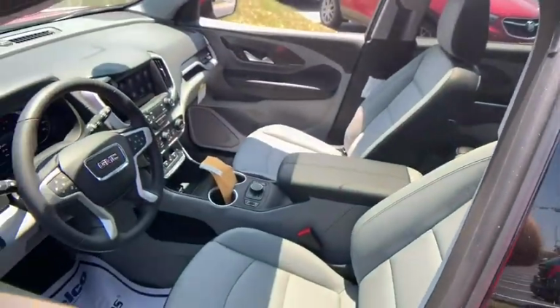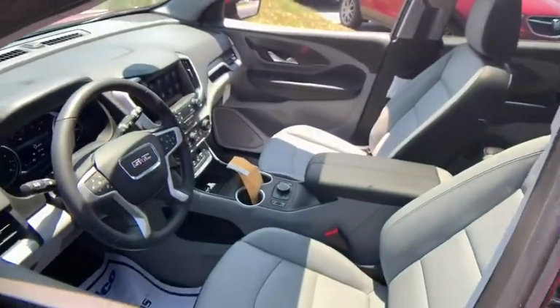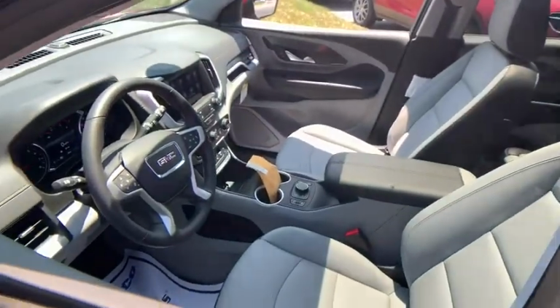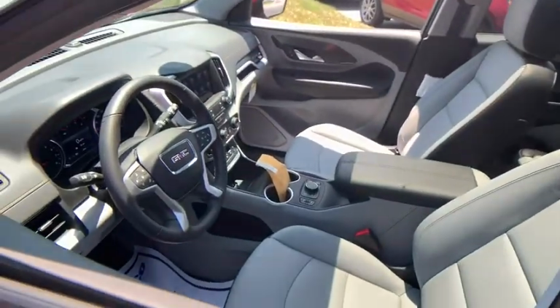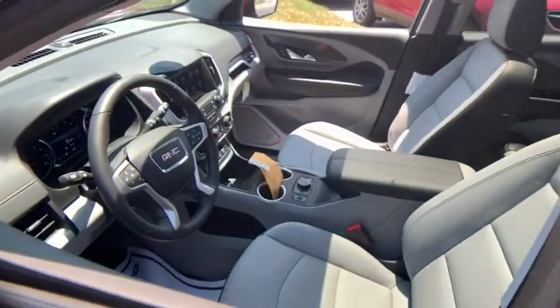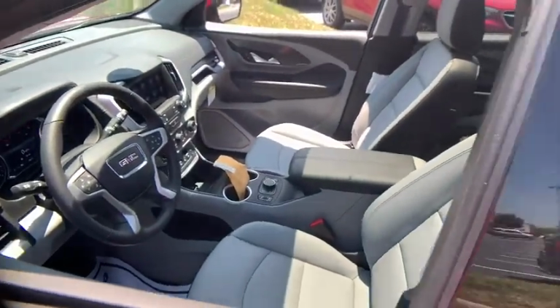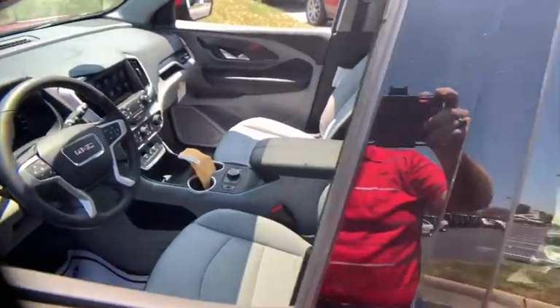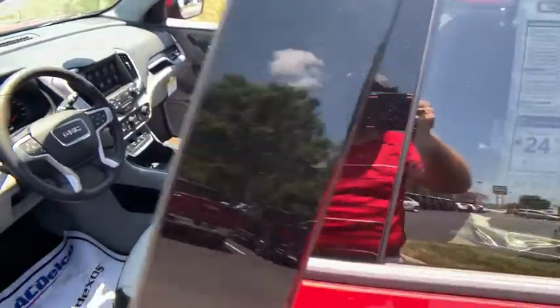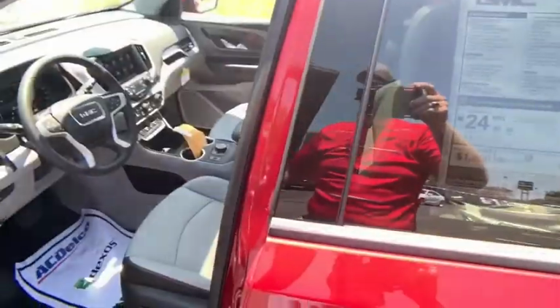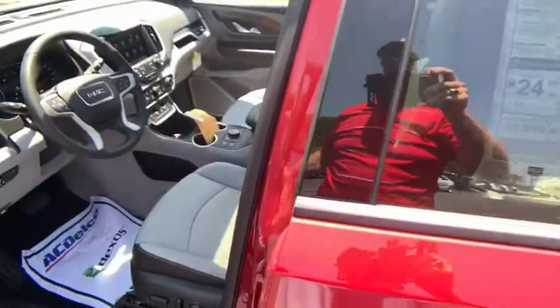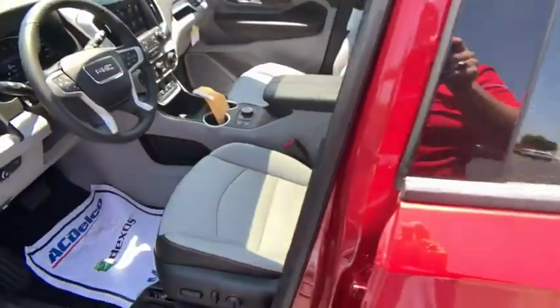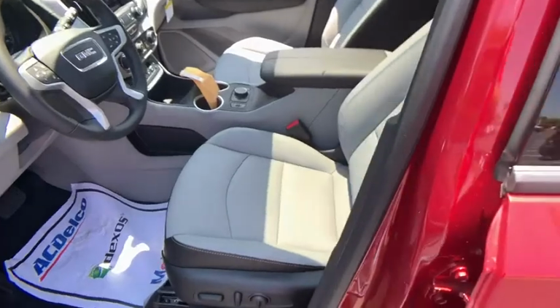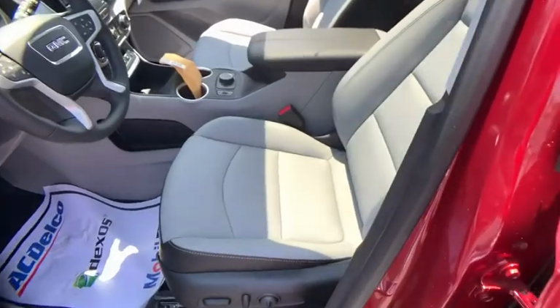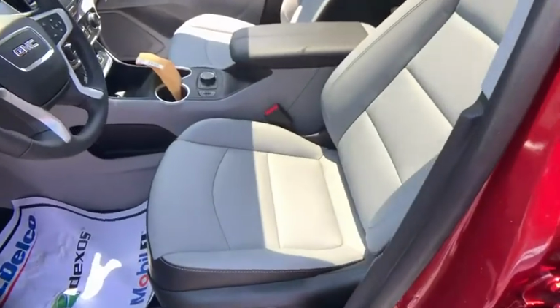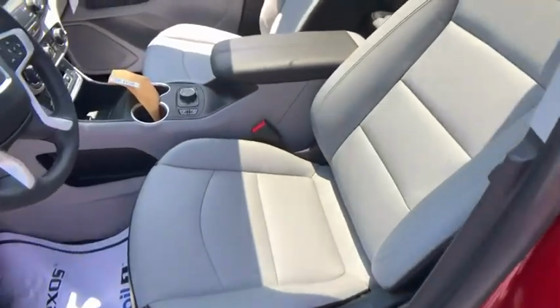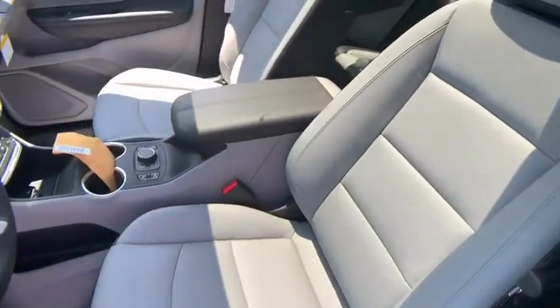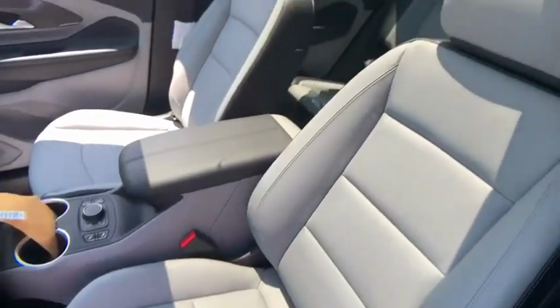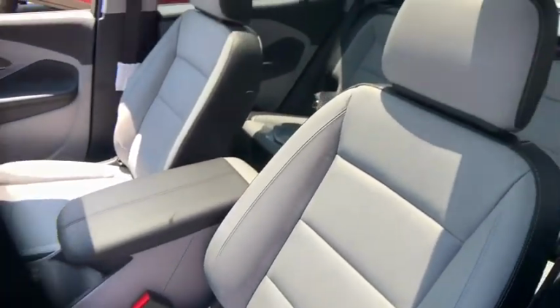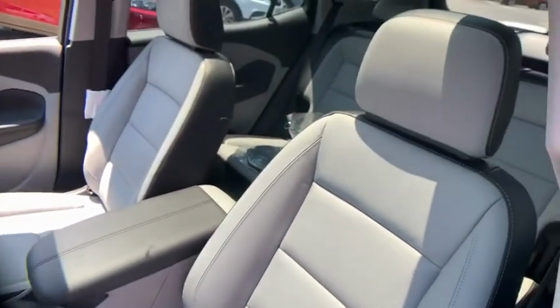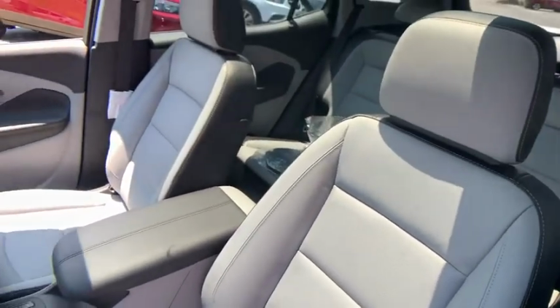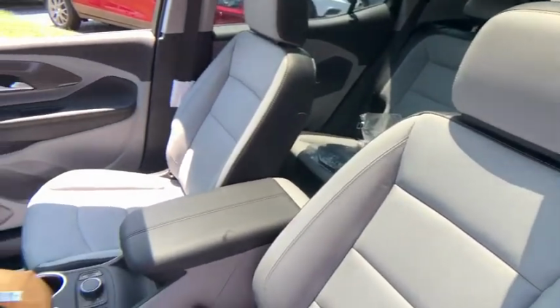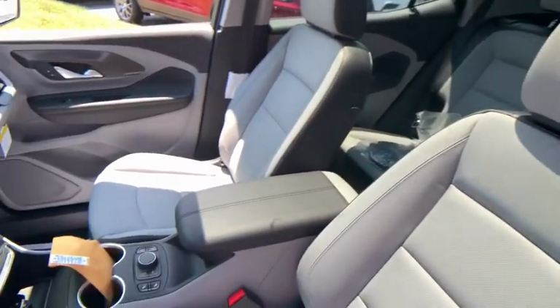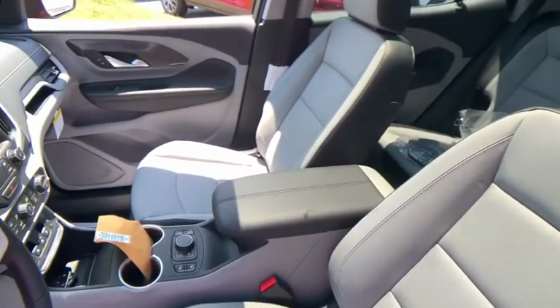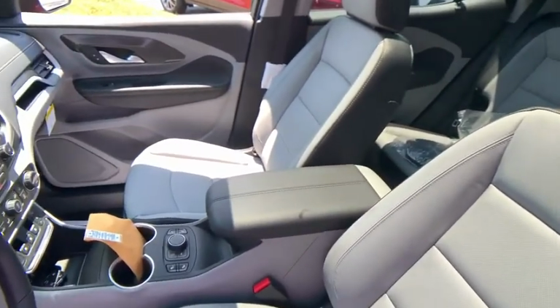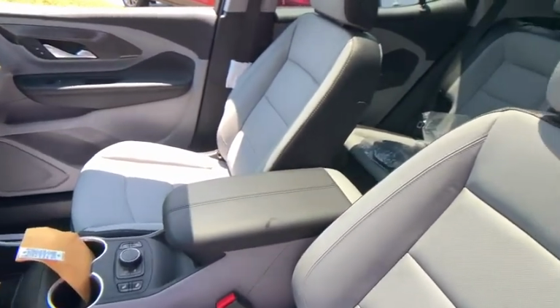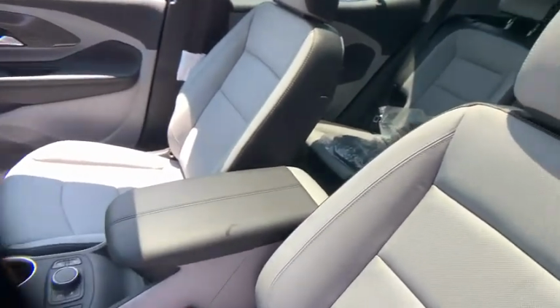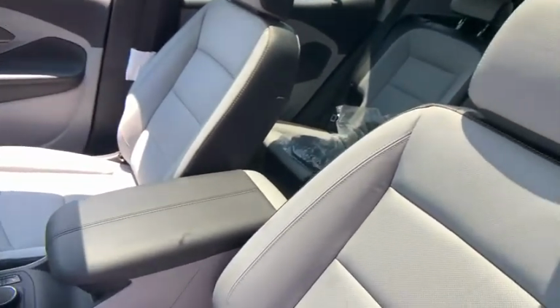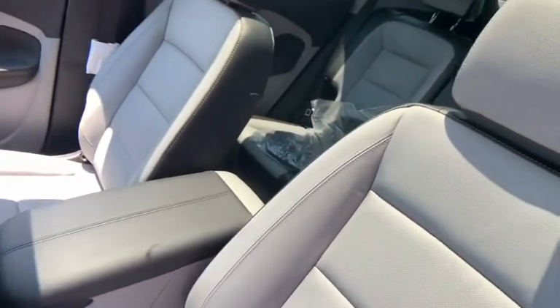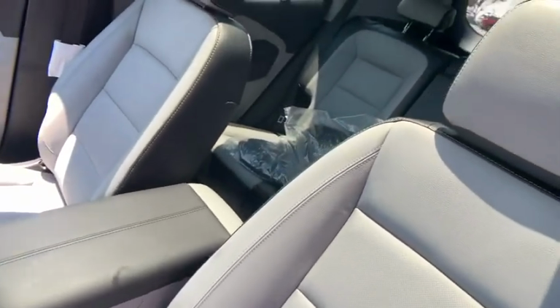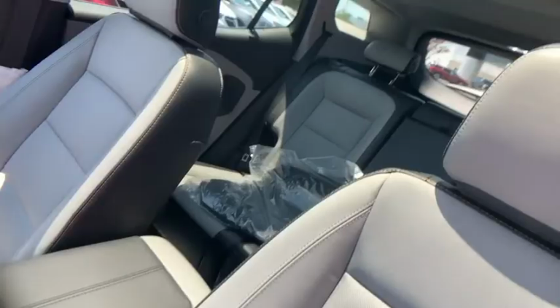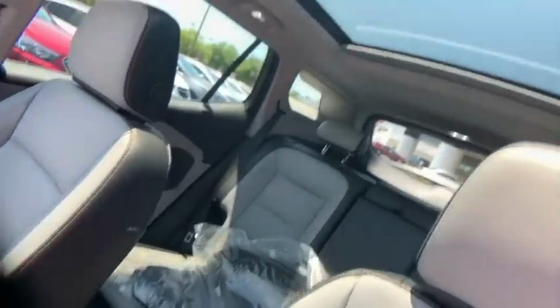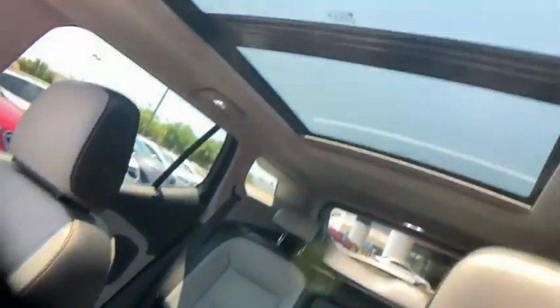Trip computer, security system, power windows, rear window defroster, brake assist, panic alarm, overhead console, remote keyless entry.